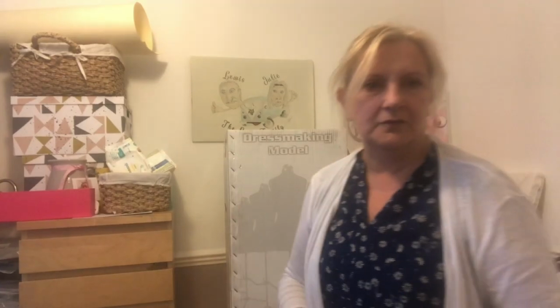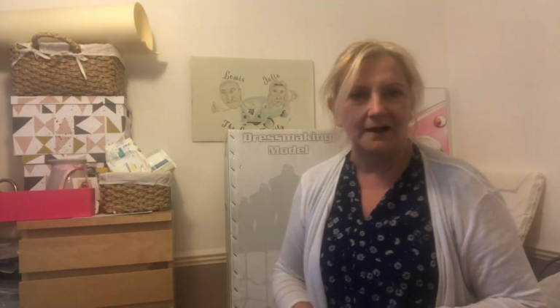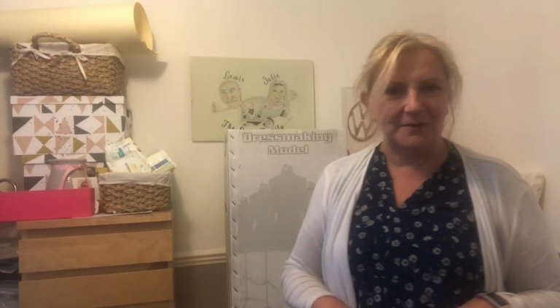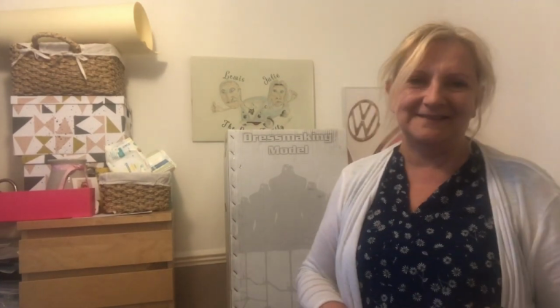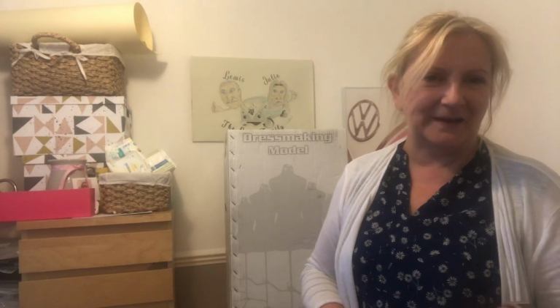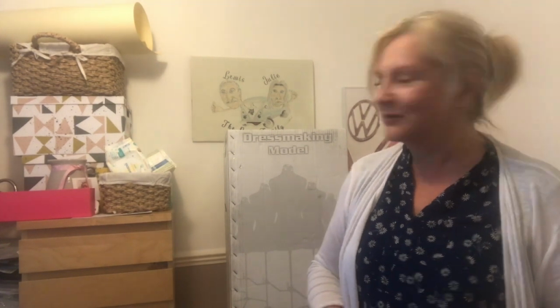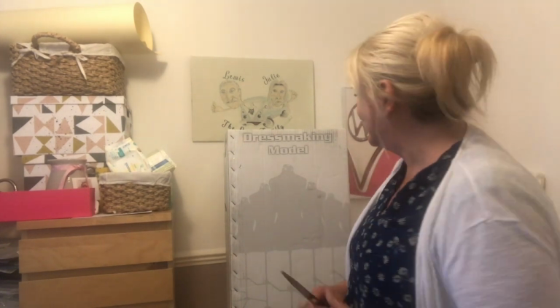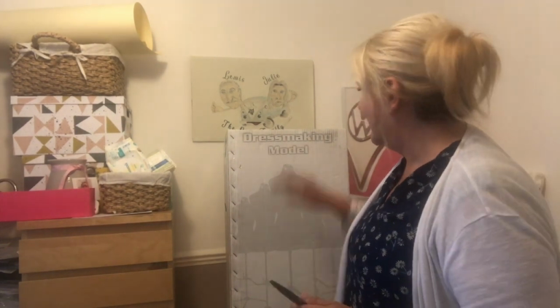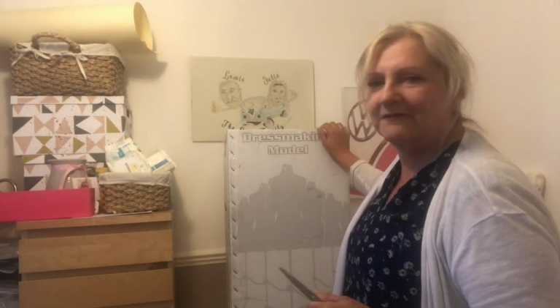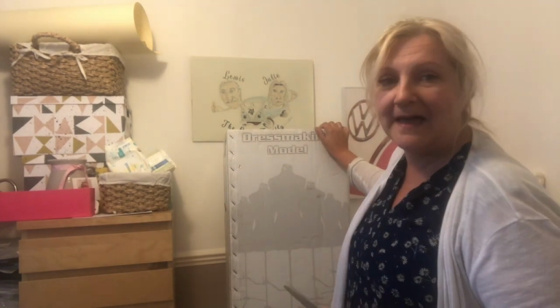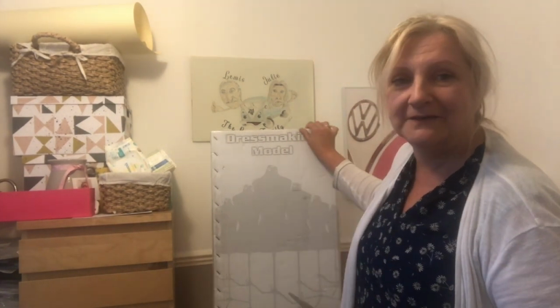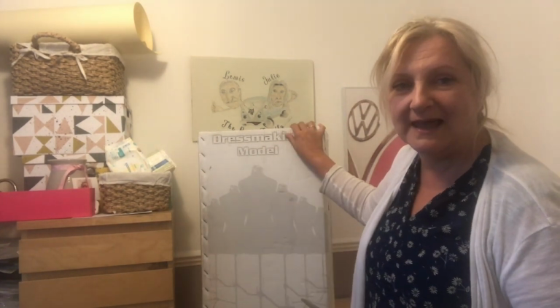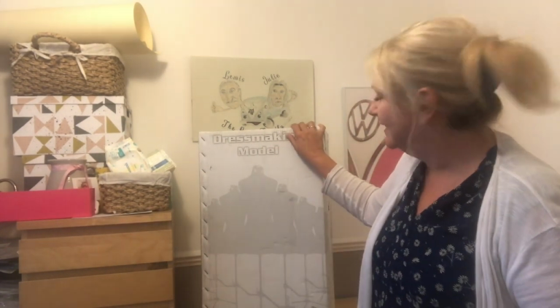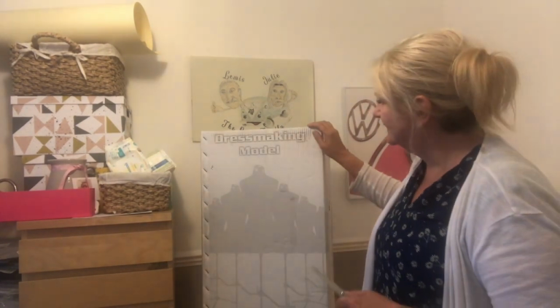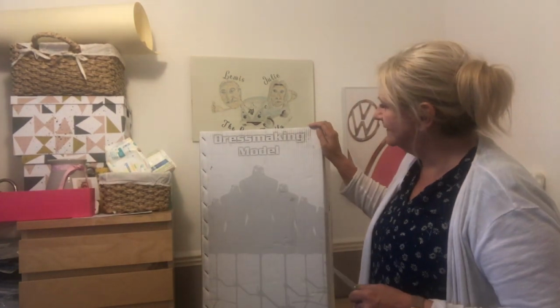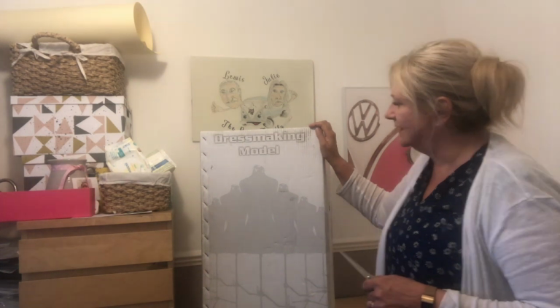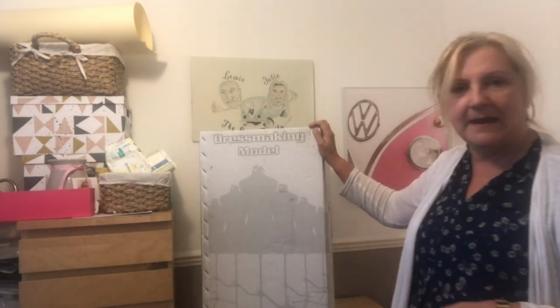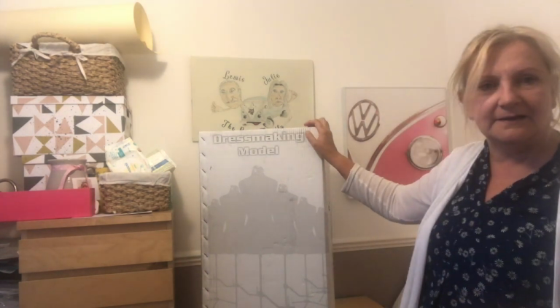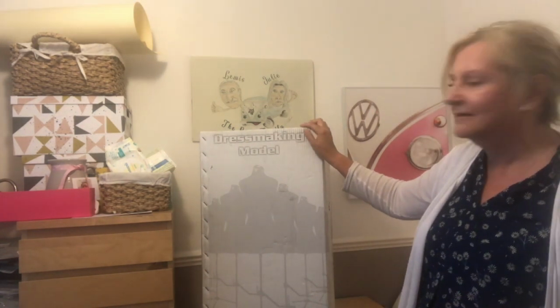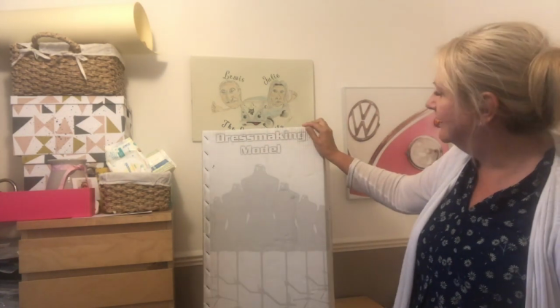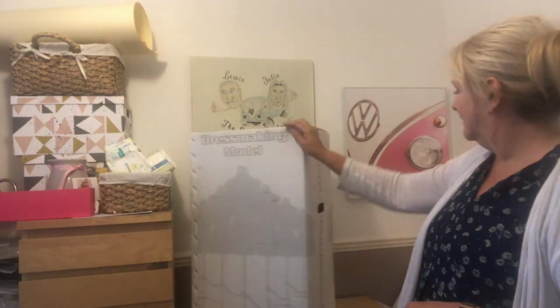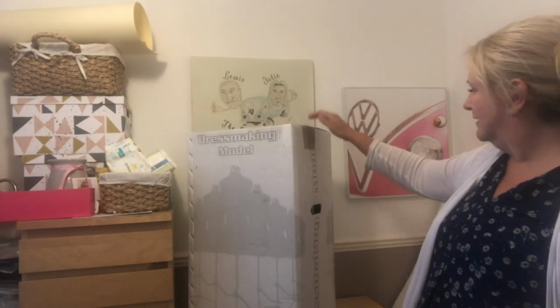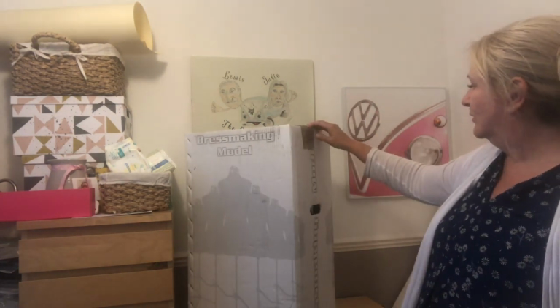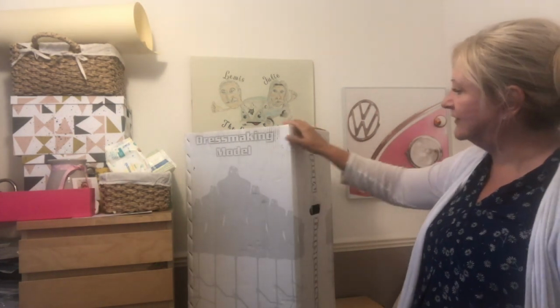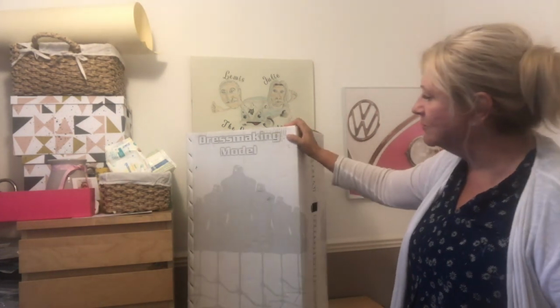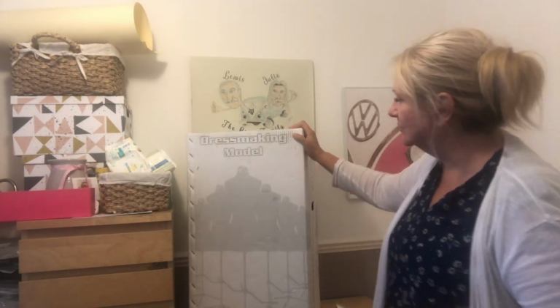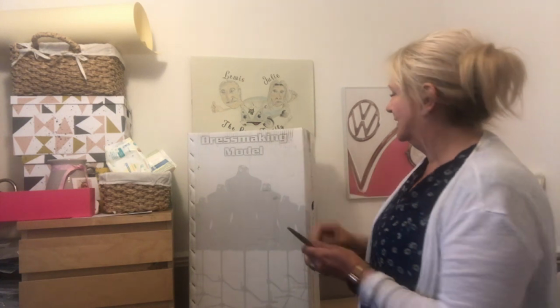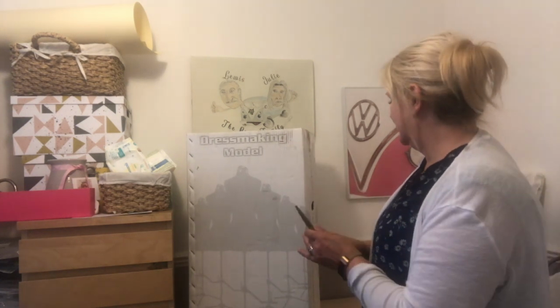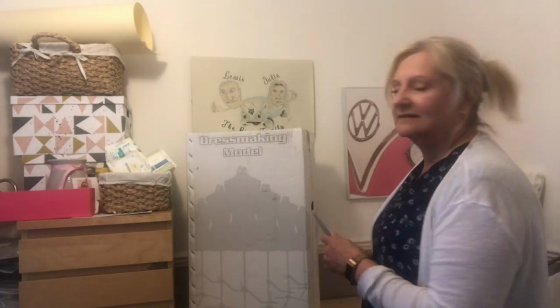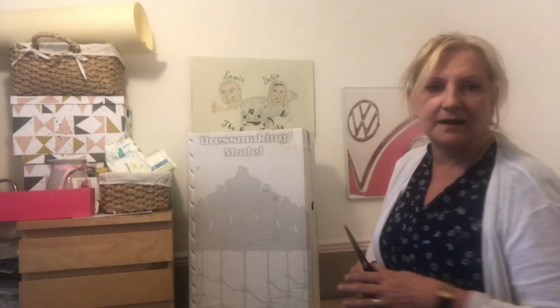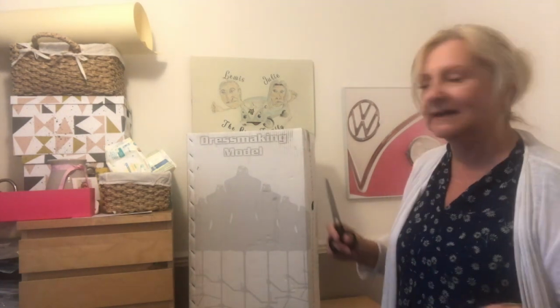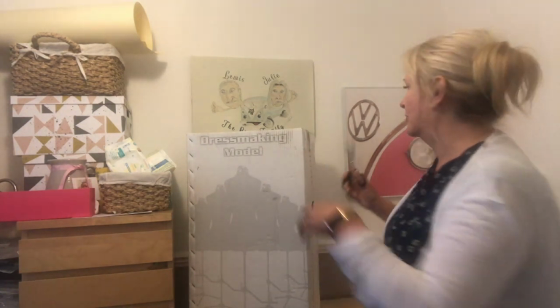Hi everyone, this is just a quick unboxing. I've had a parcel today. This is a dressmaking - well, it says dressmaking model but it's like a mannequin.